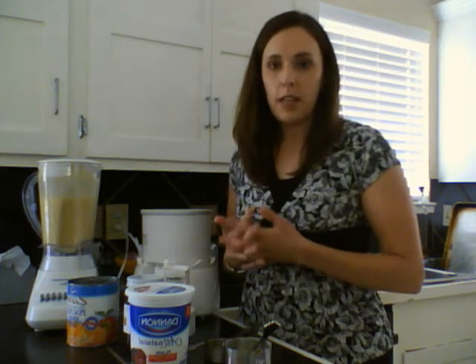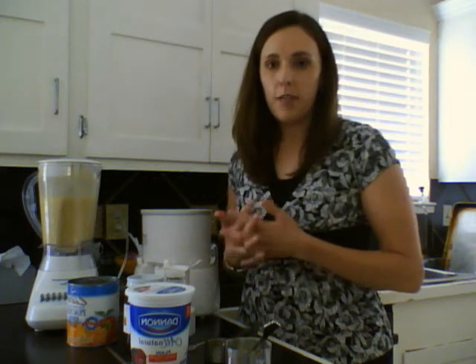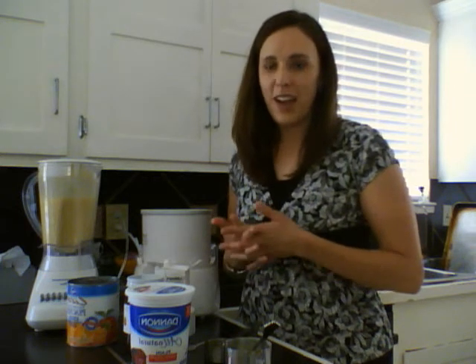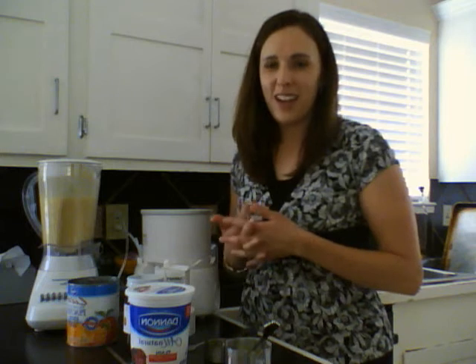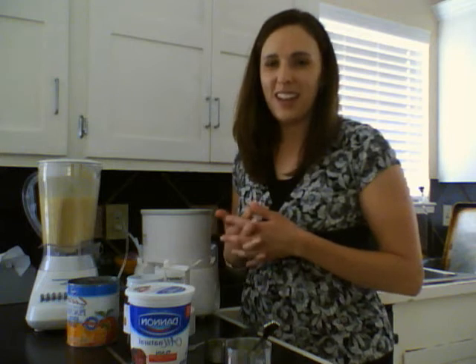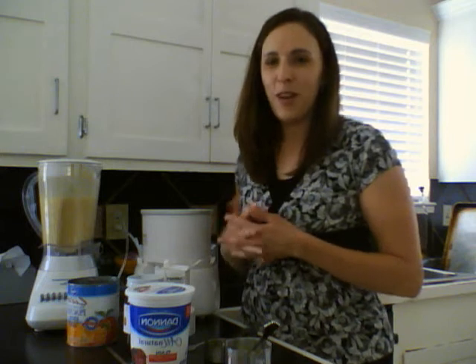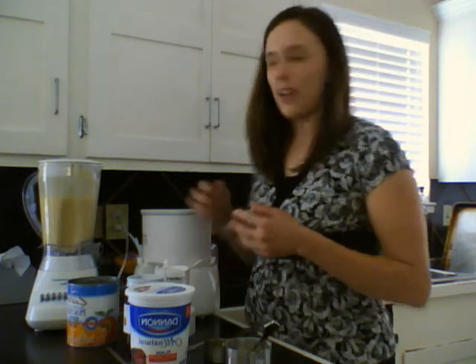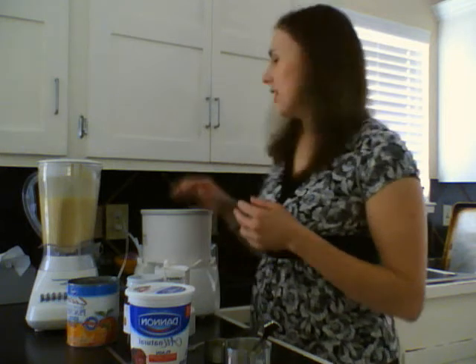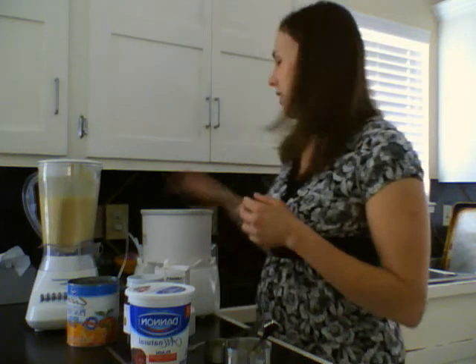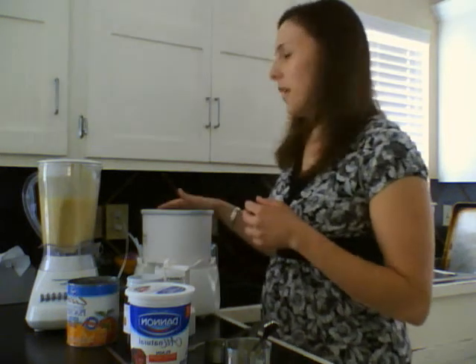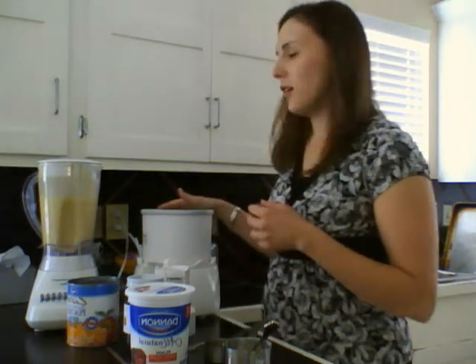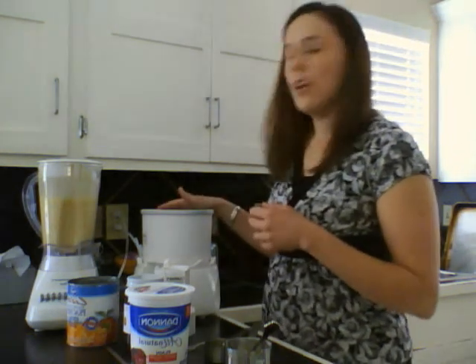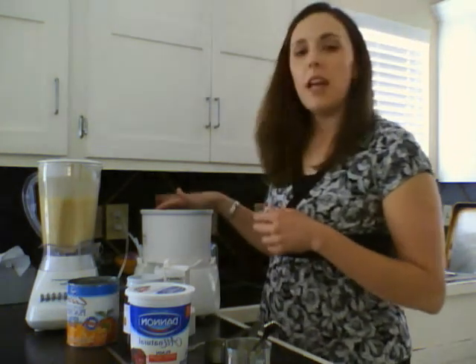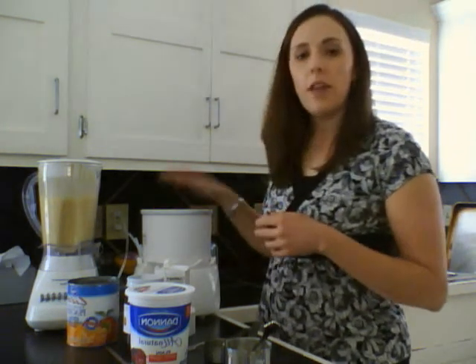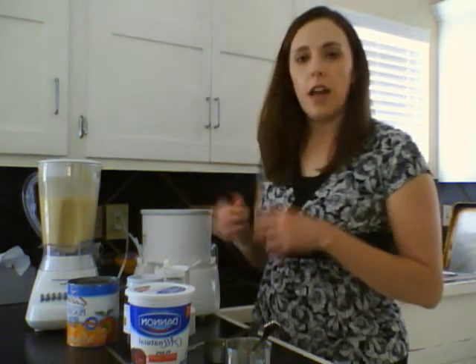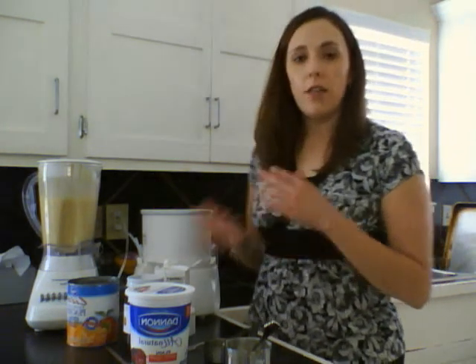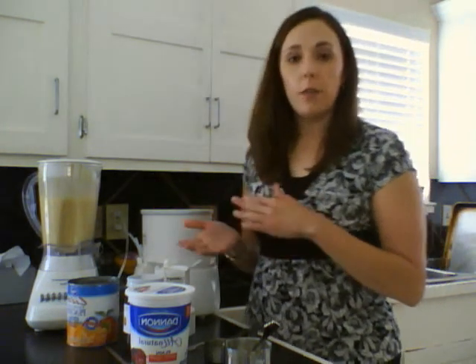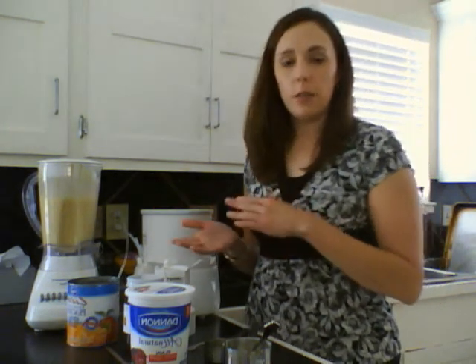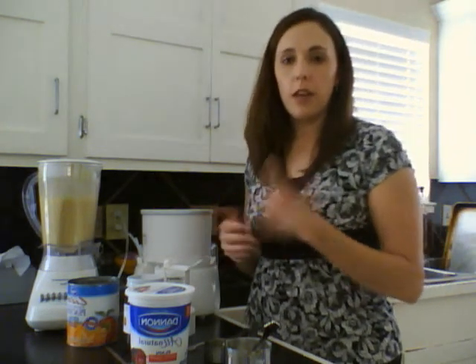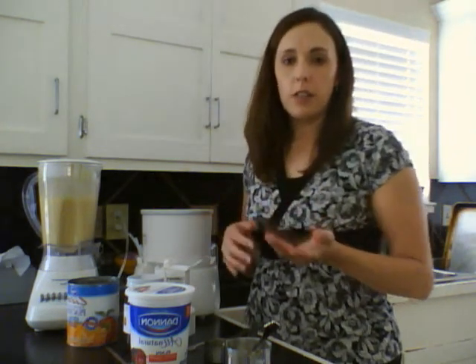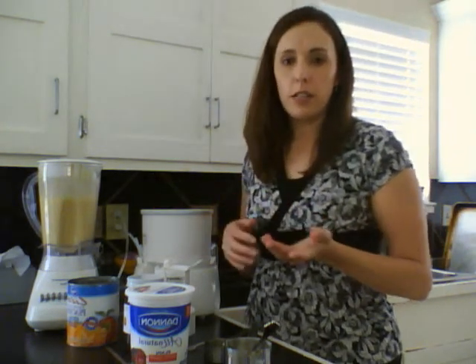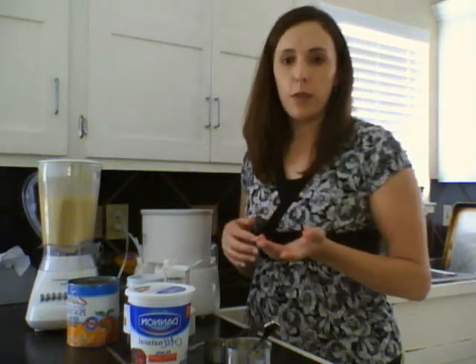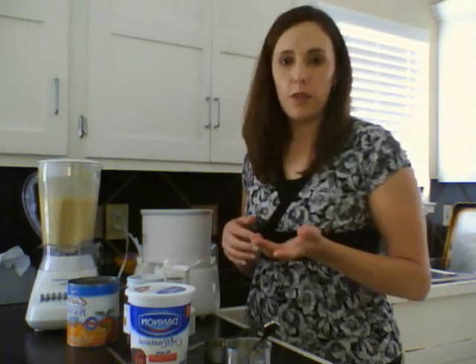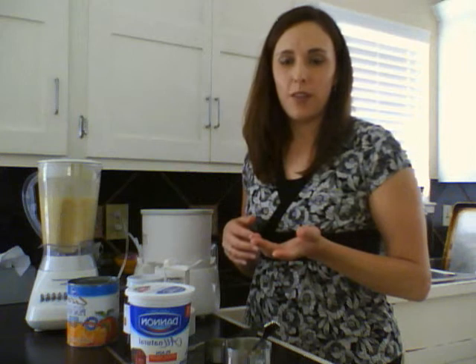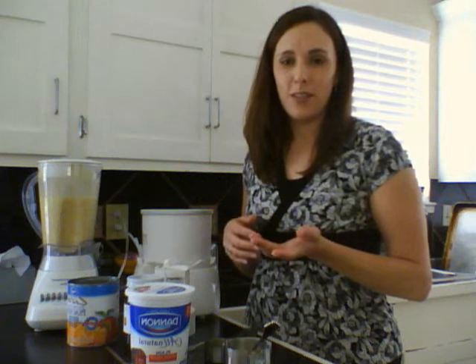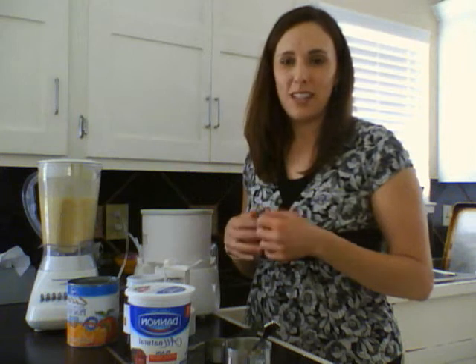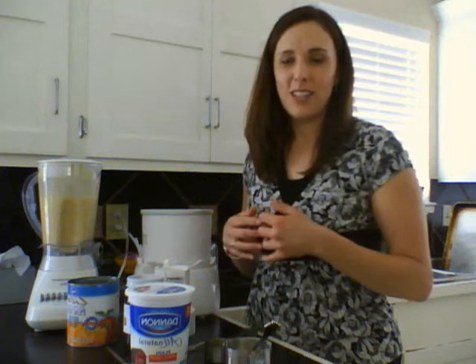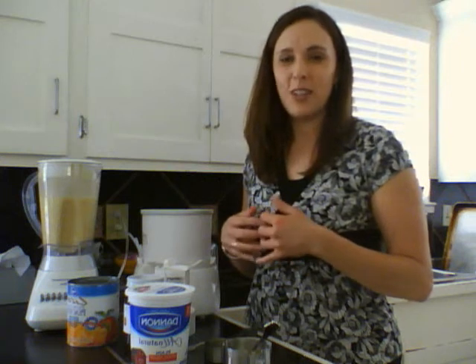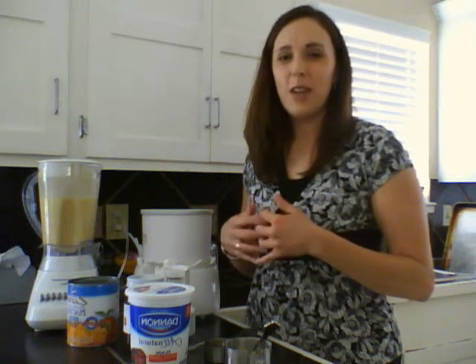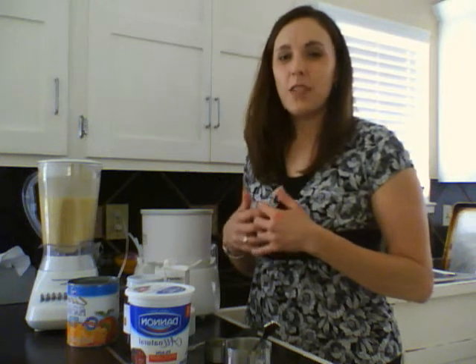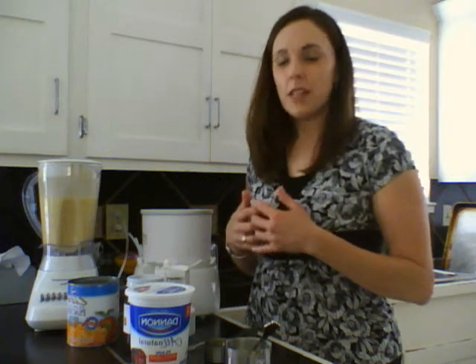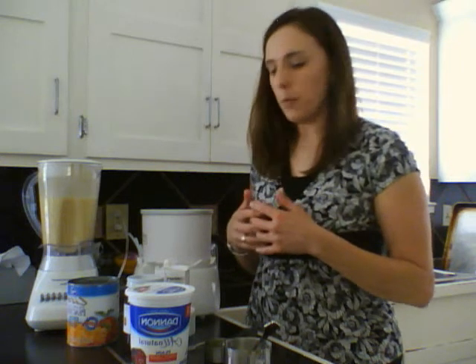If you have an automatic ice cream maker, after you make the puree, it only takes about 25 to 30 minutes to chill. It's very simple.